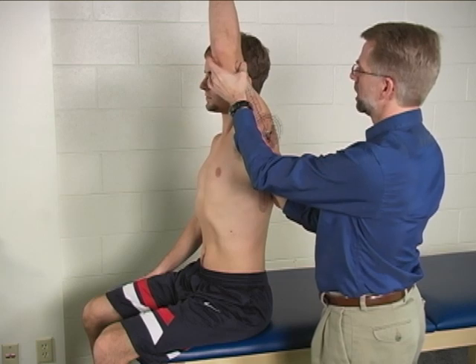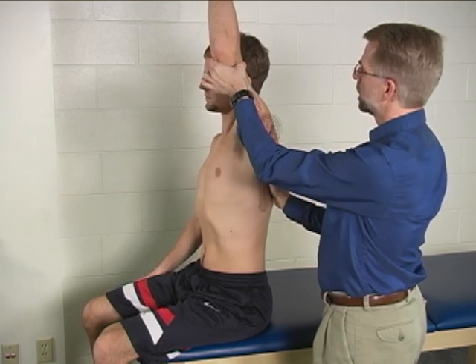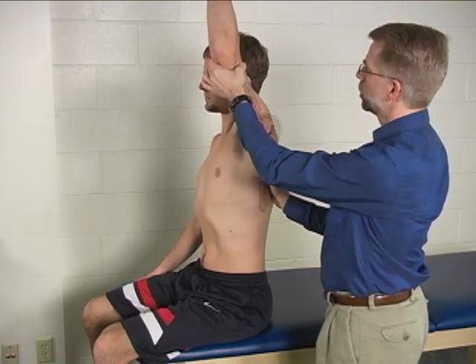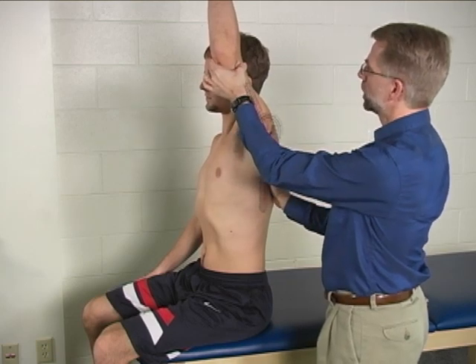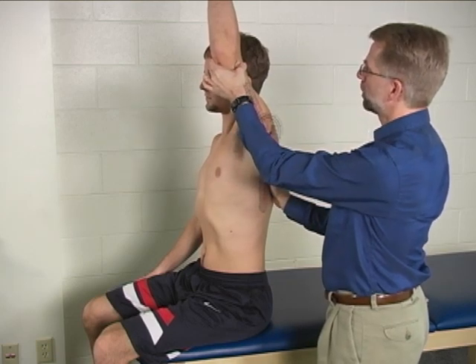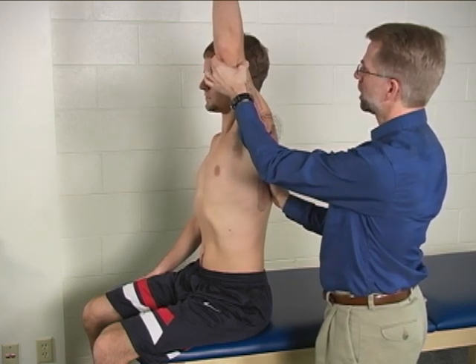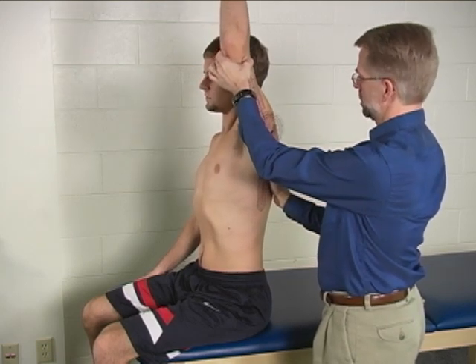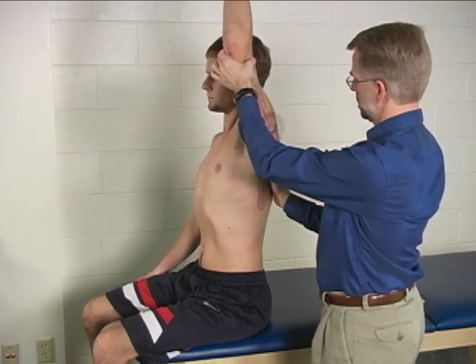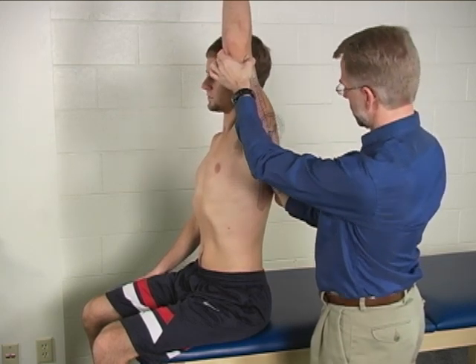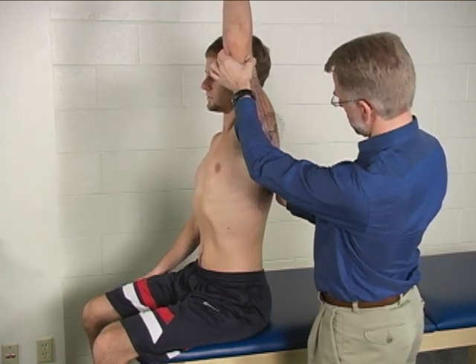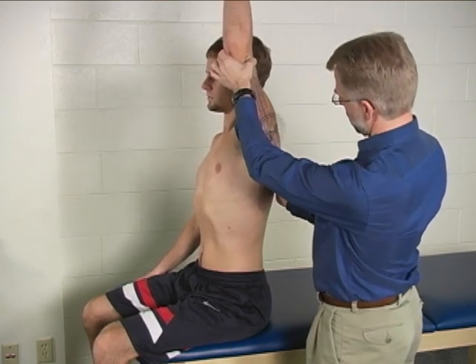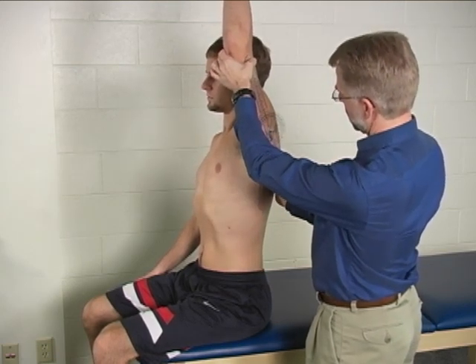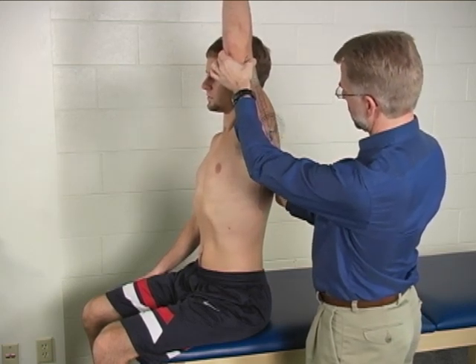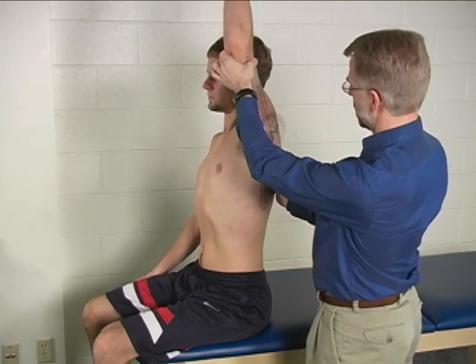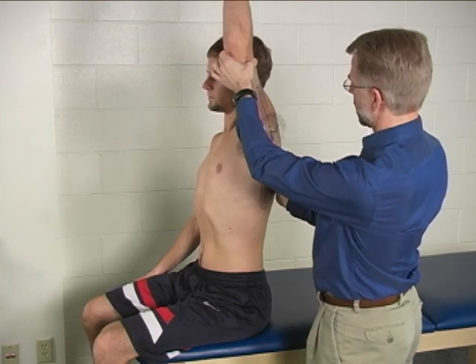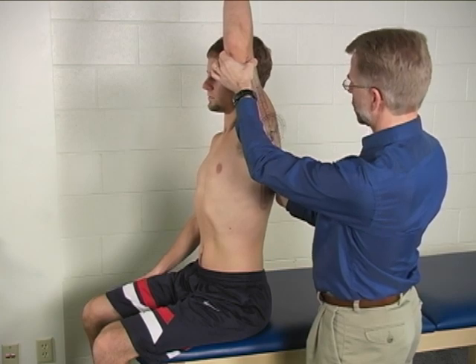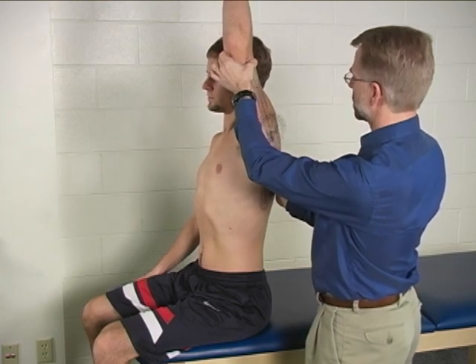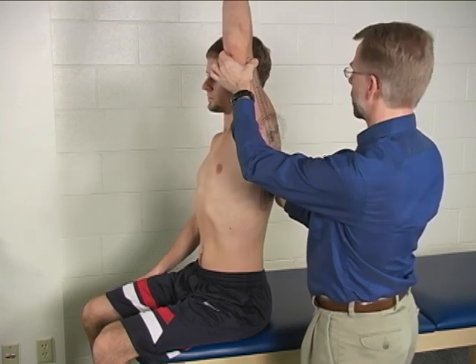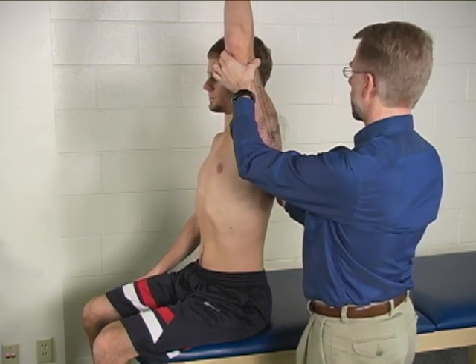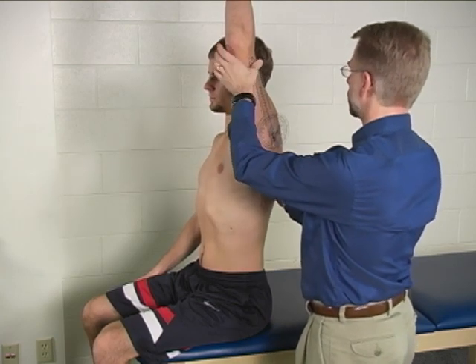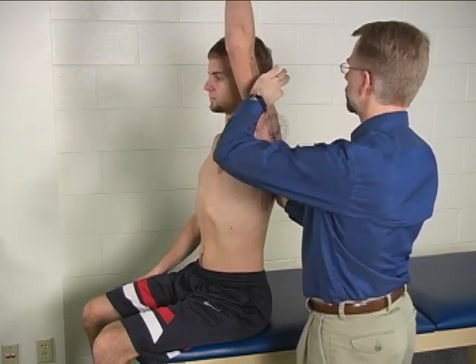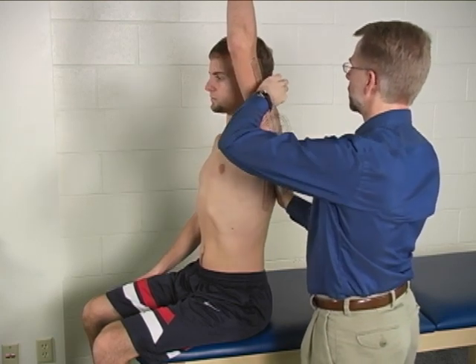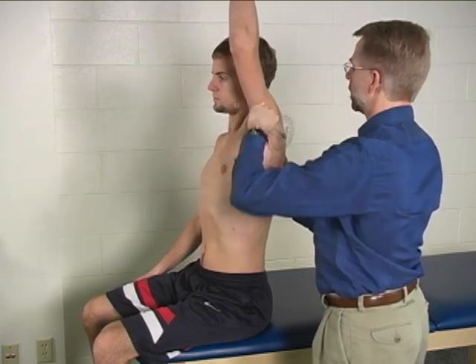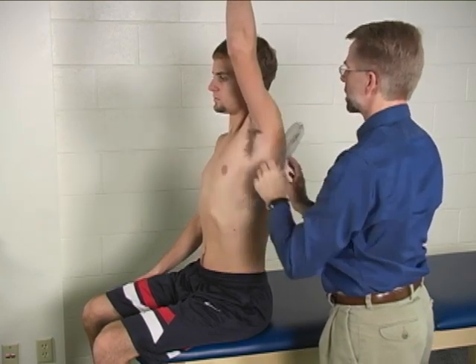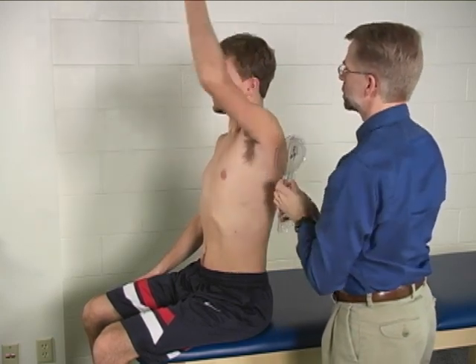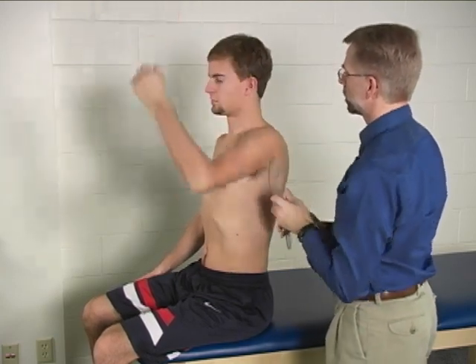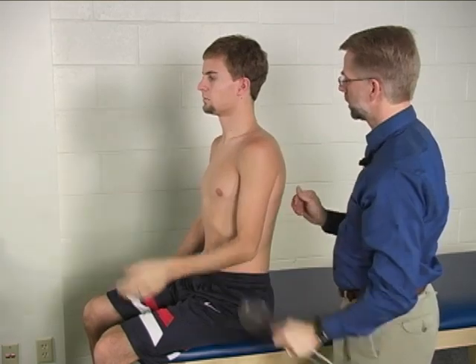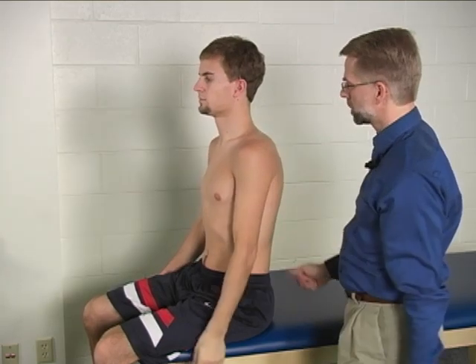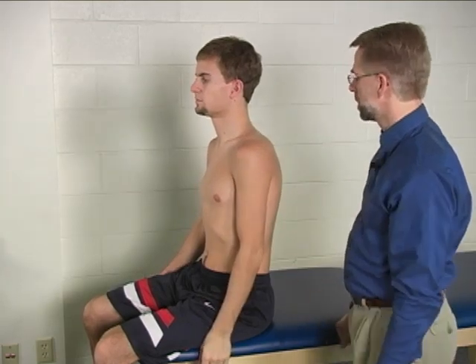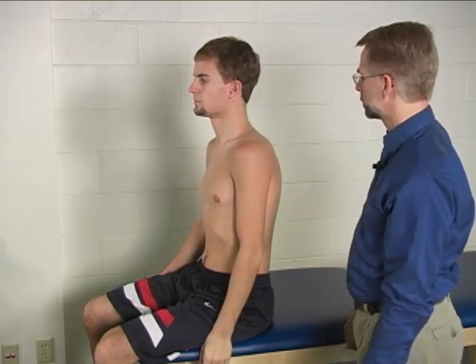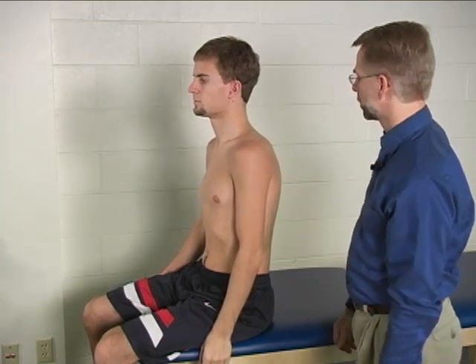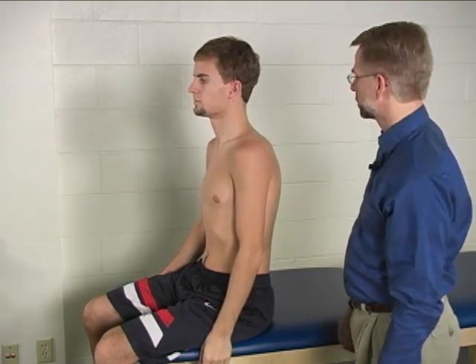Can you raise your arm any higher? In this case we have an active range of motion of 0 to 150 degrees for shoulder flexion.